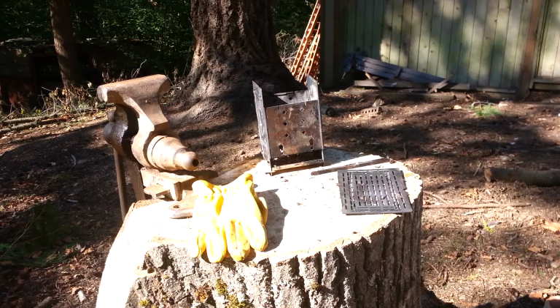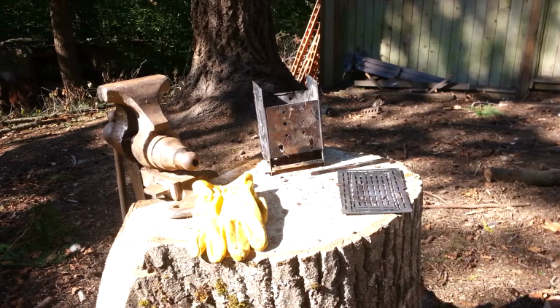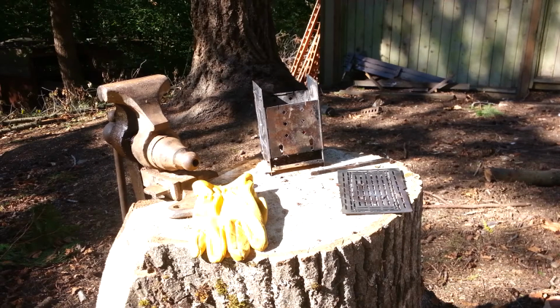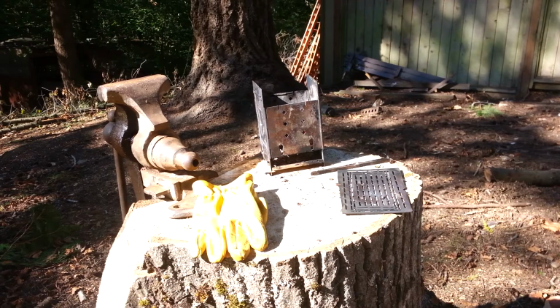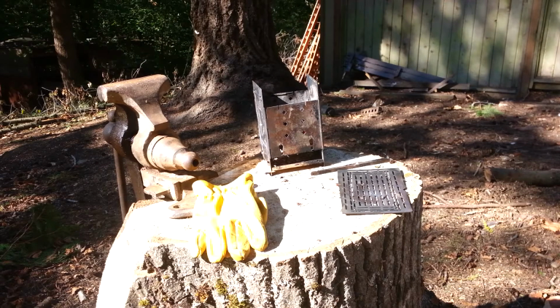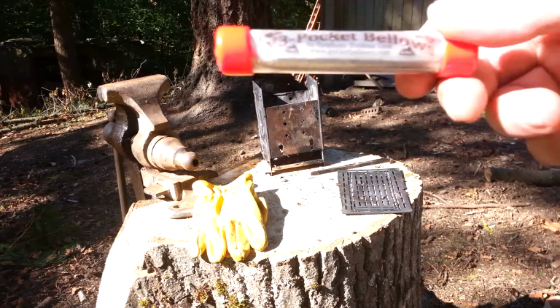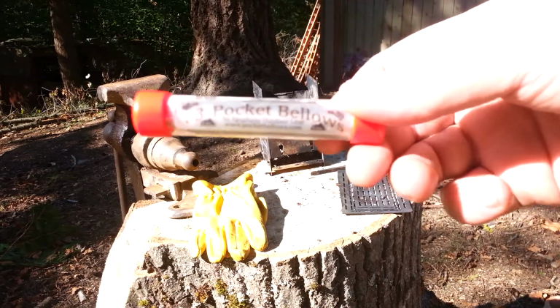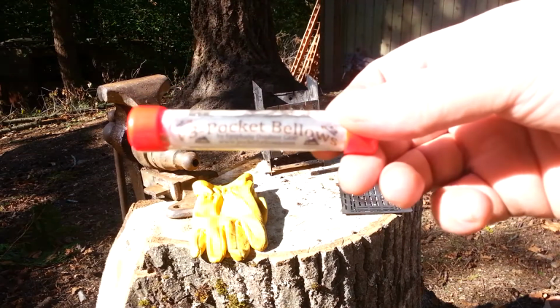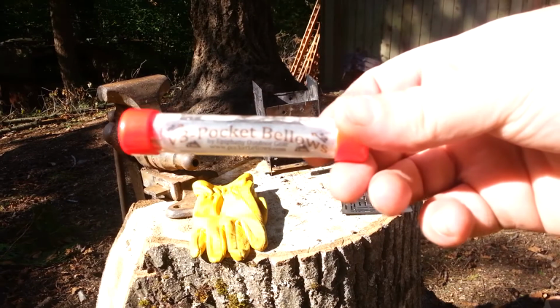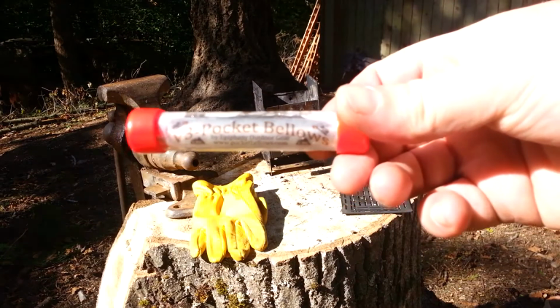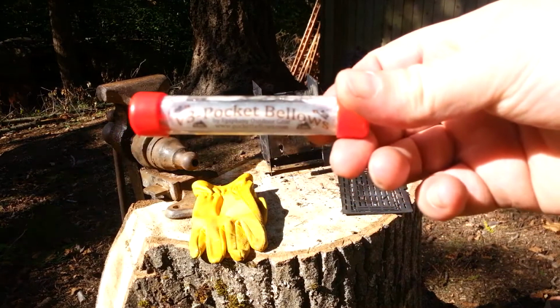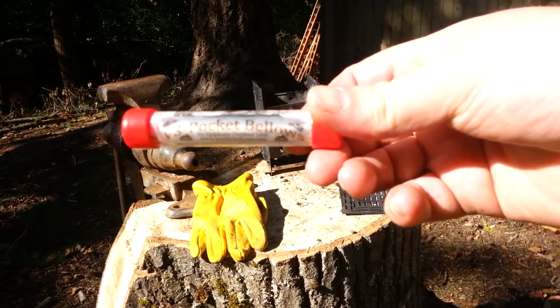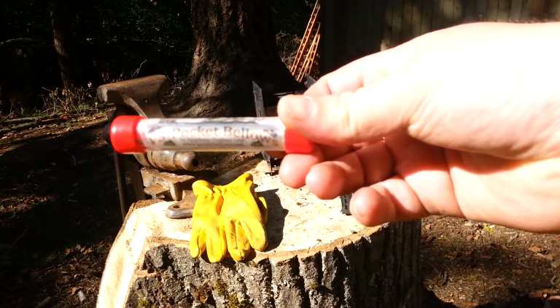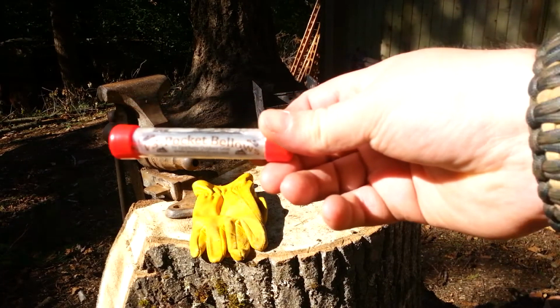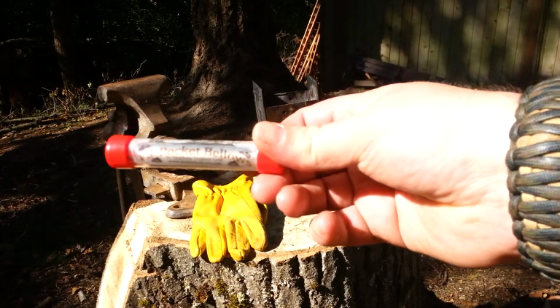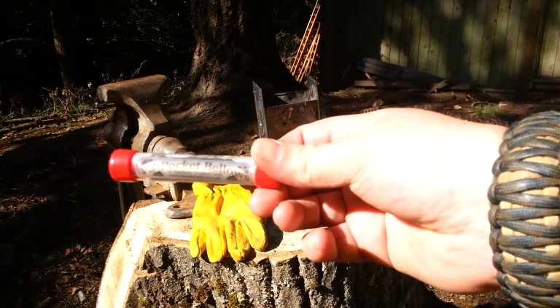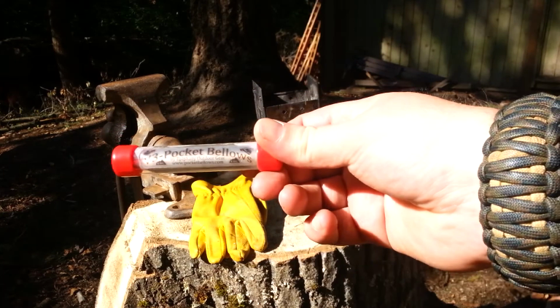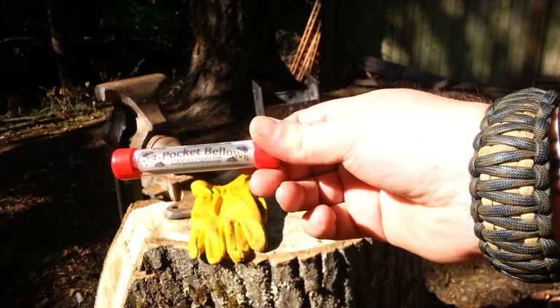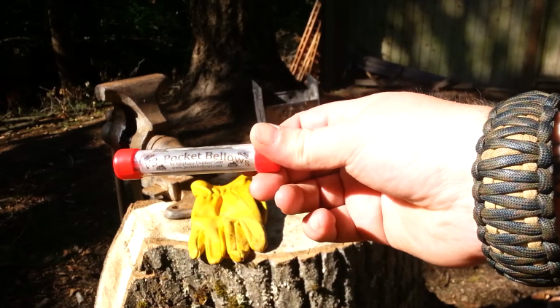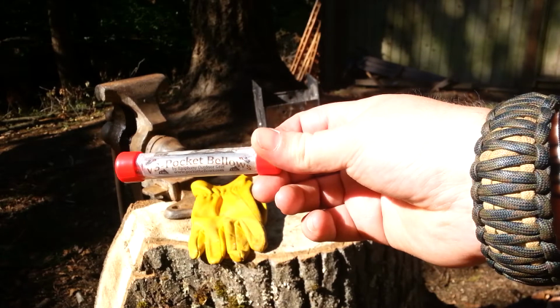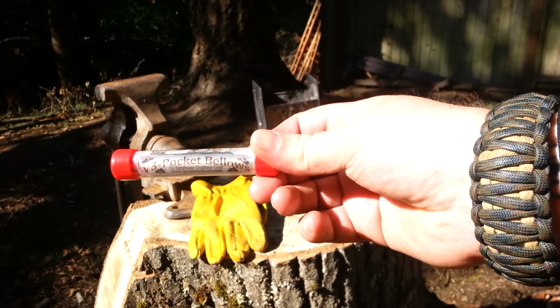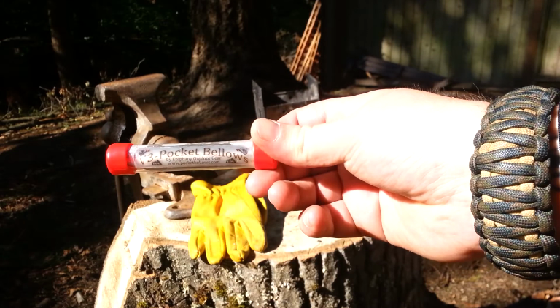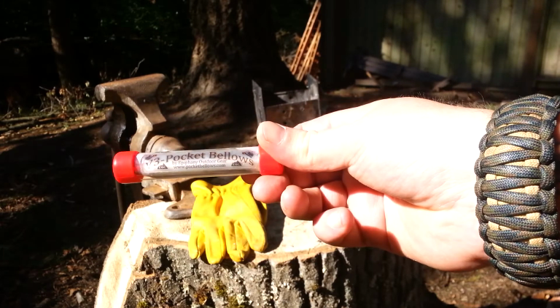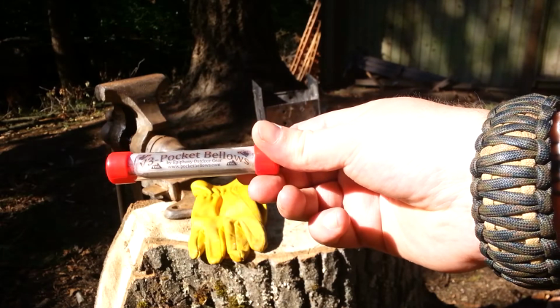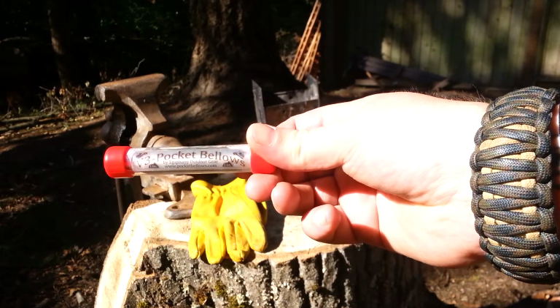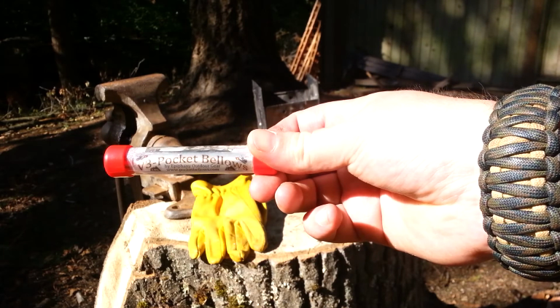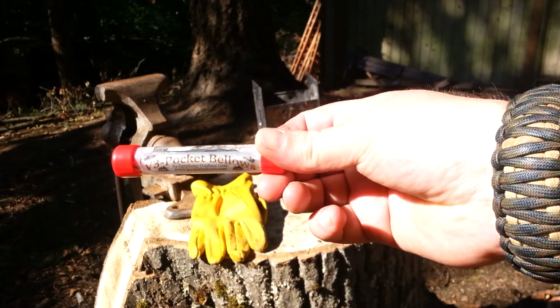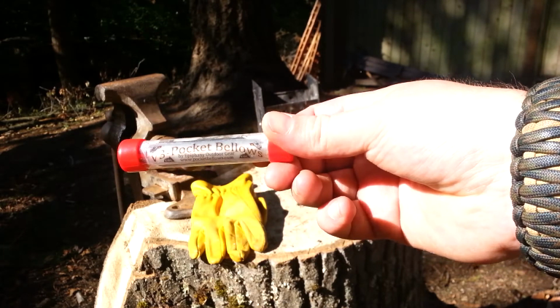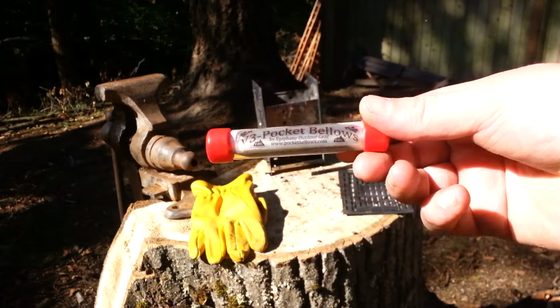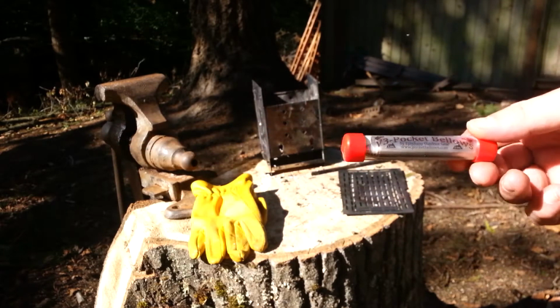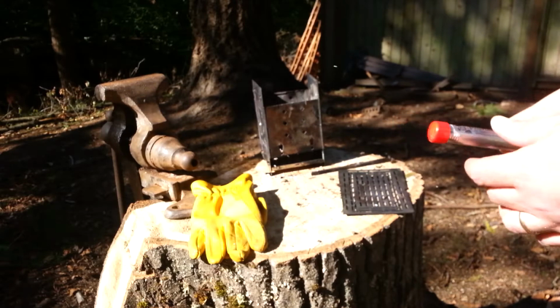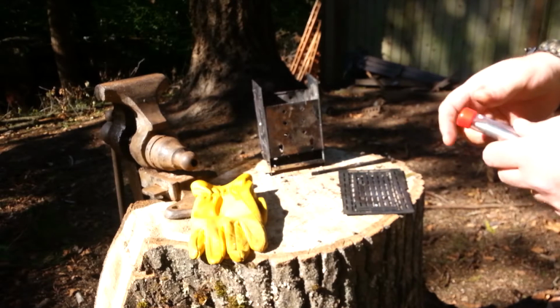Something else I got here a while back that I thought was pretty cool is this pocket bellow. I don't know if you can see it — there we go. Pocket bellow. Kind of looks like an antenna.